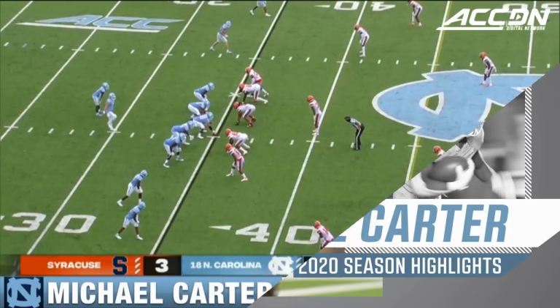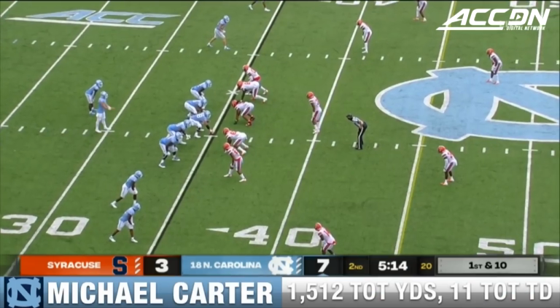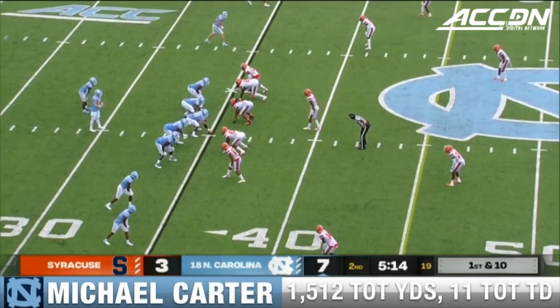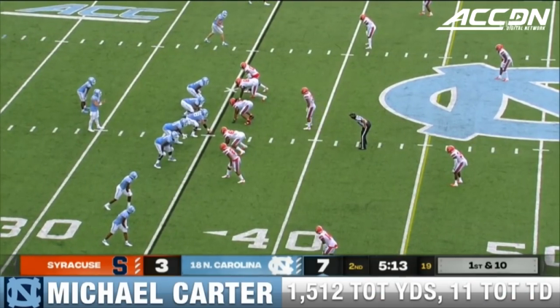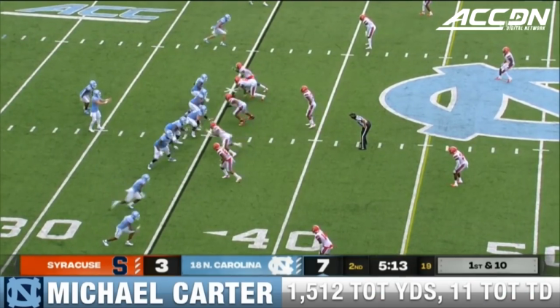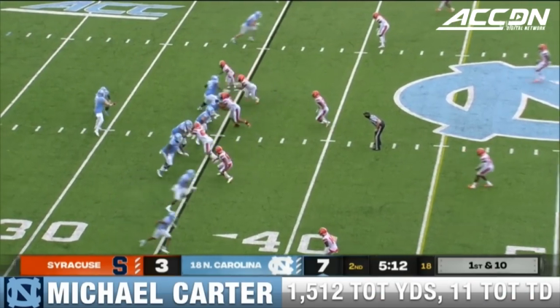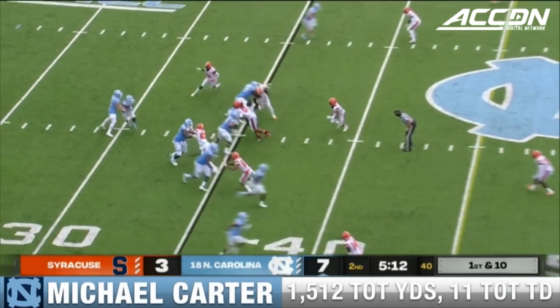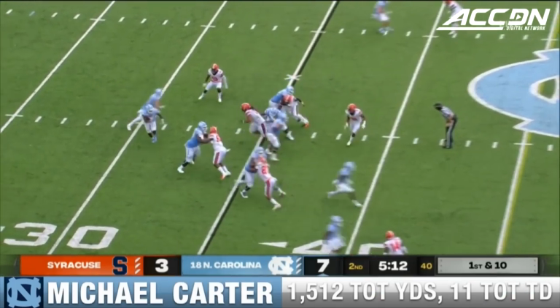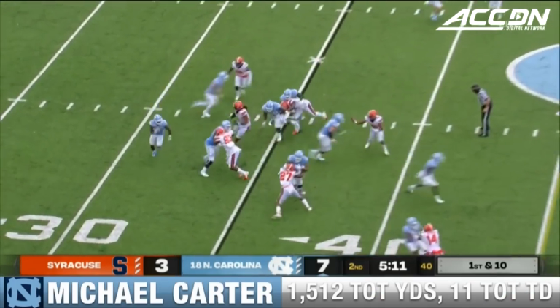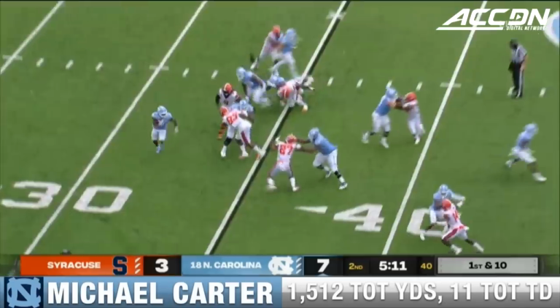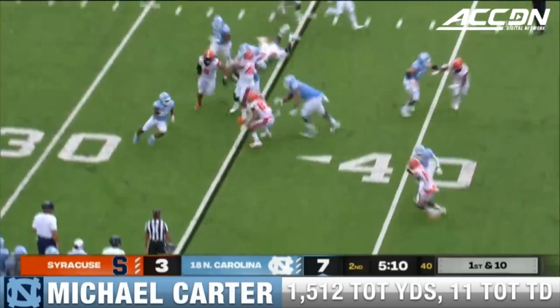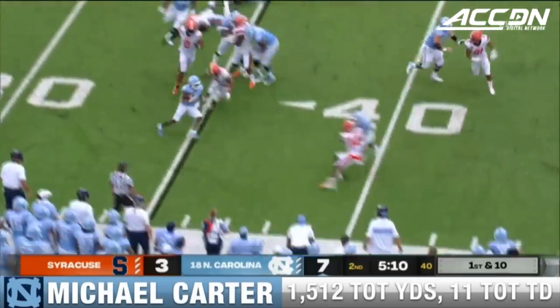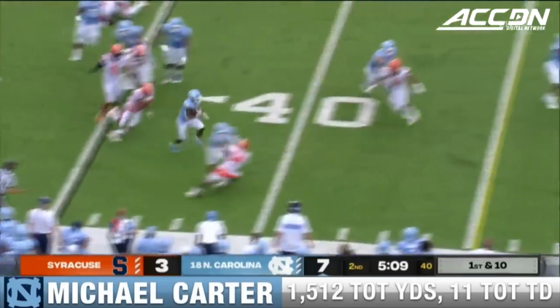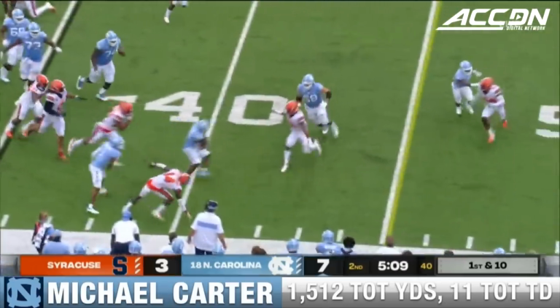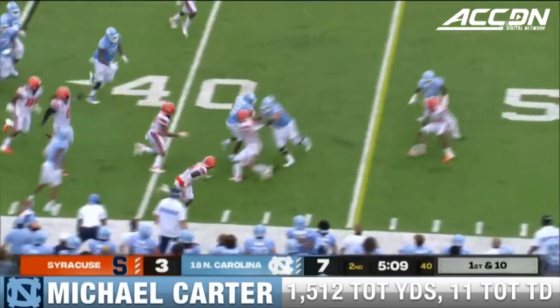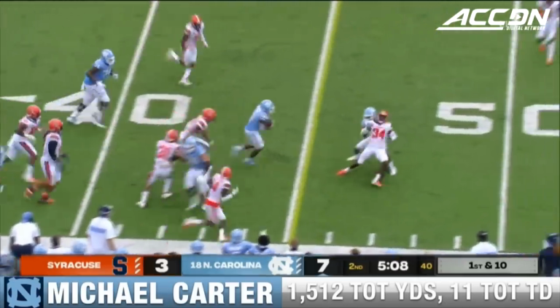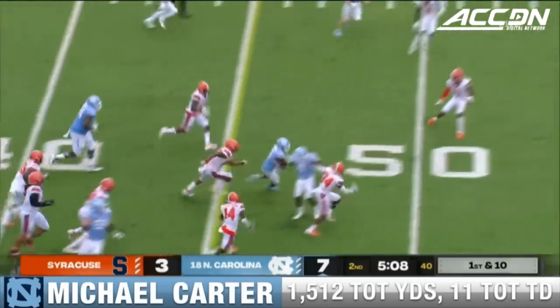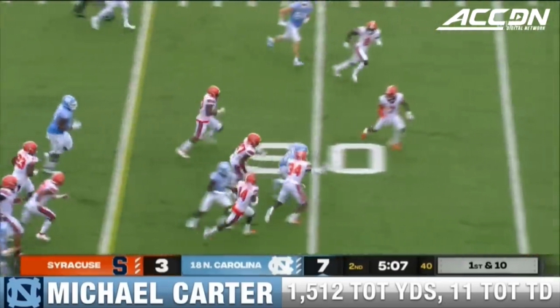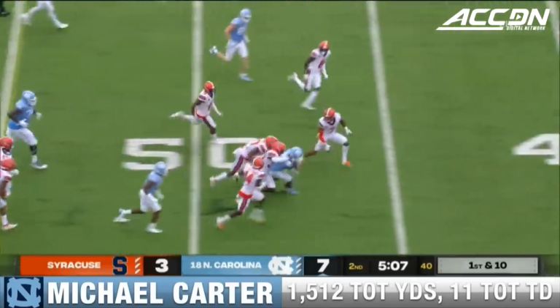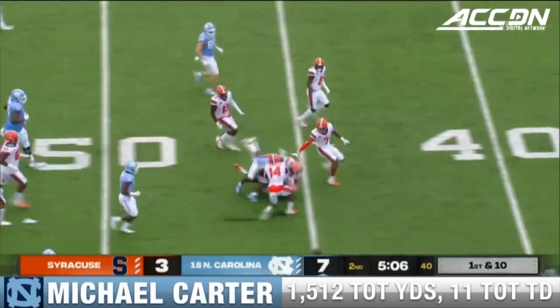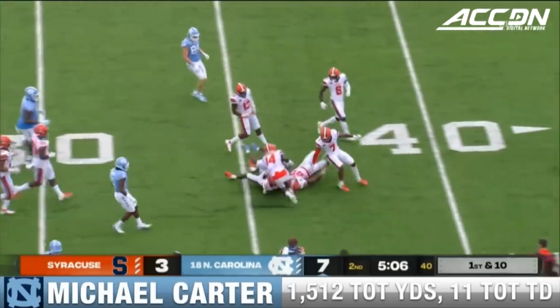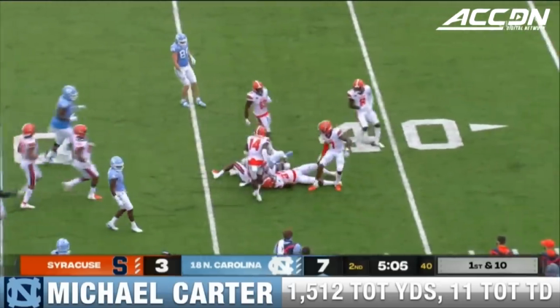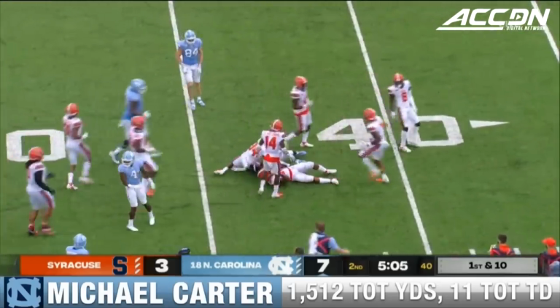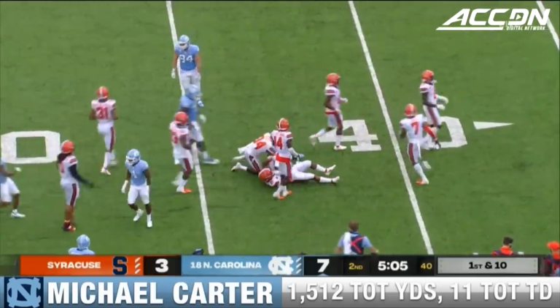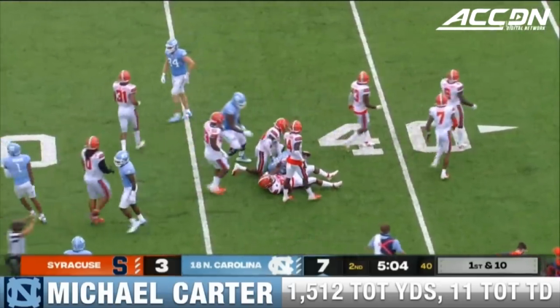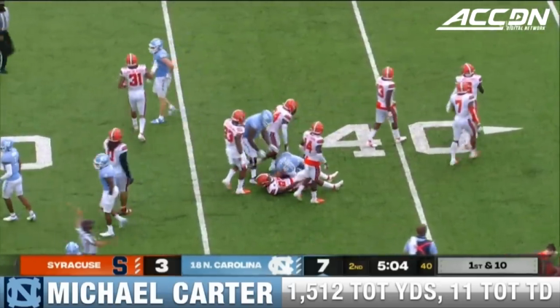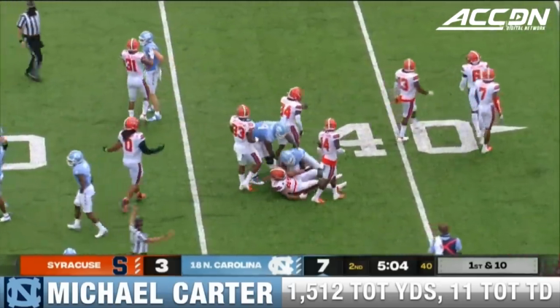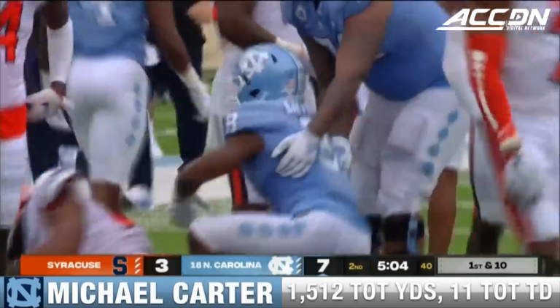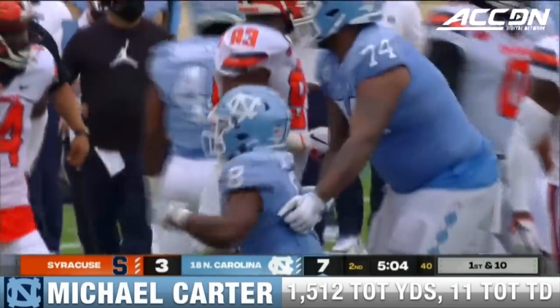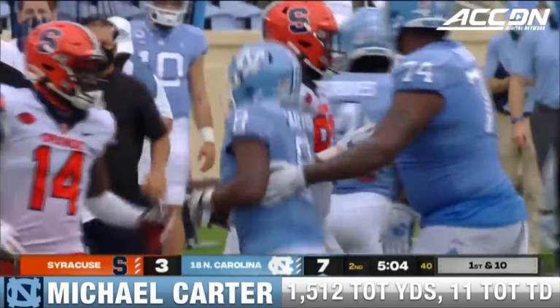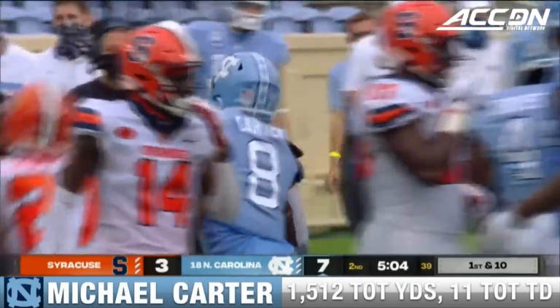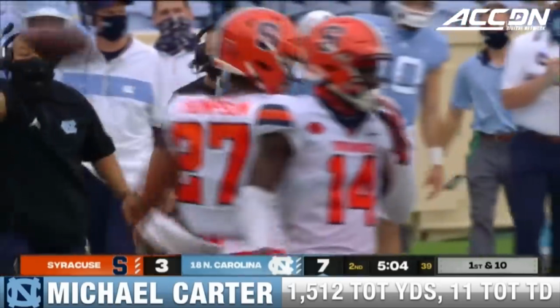5 on the line for Syracuse. Carter coming near side, little stutter step, cuts it back to midfield and then some to the 45 of Syracuse. That is a big gainer brought down there by Coley.